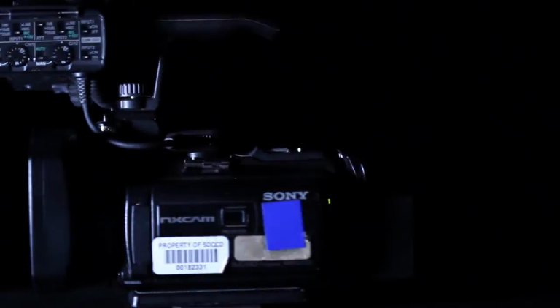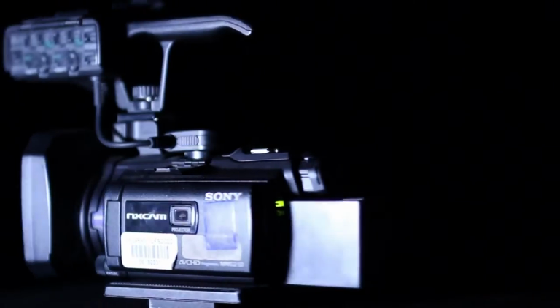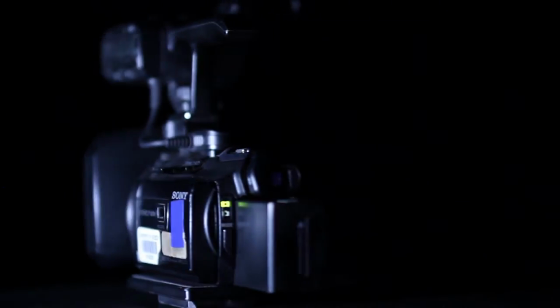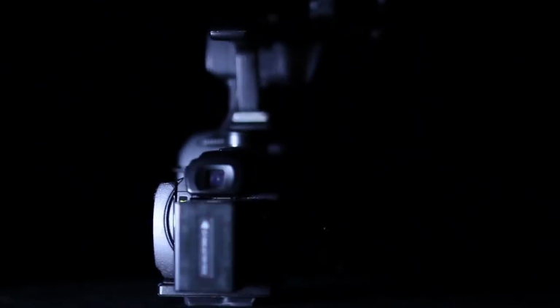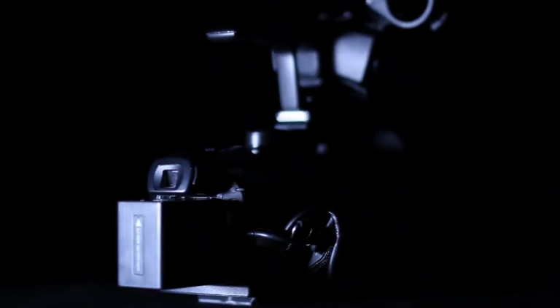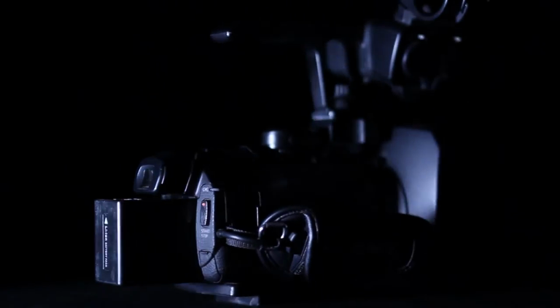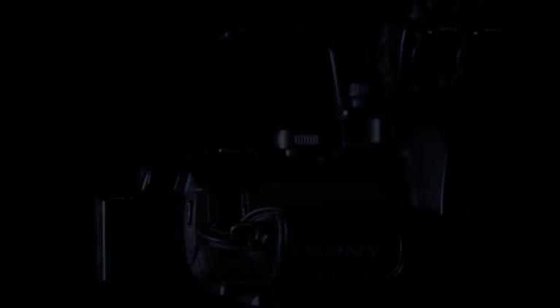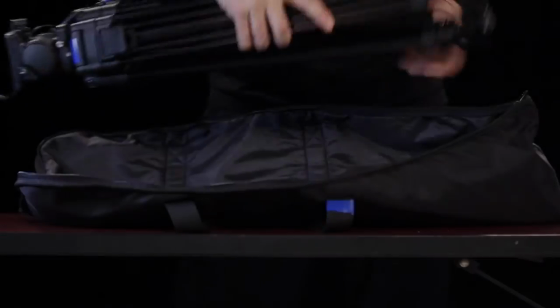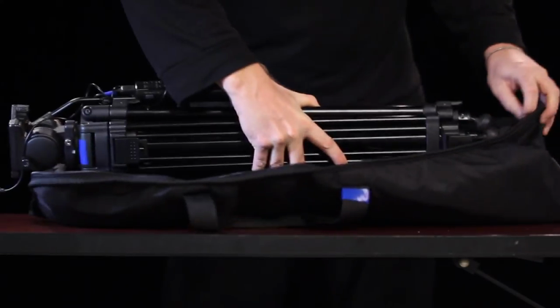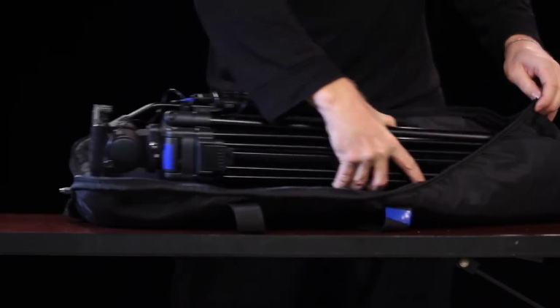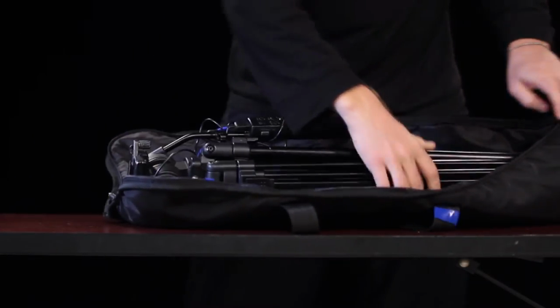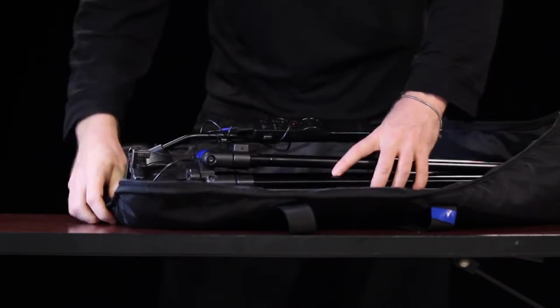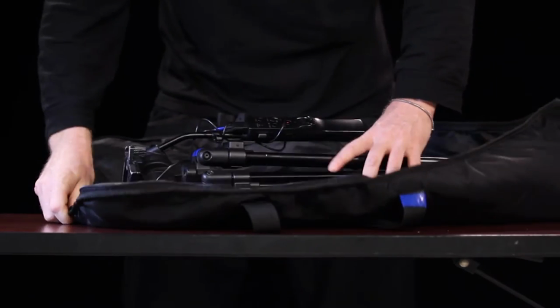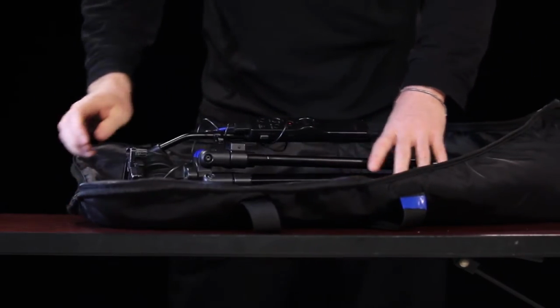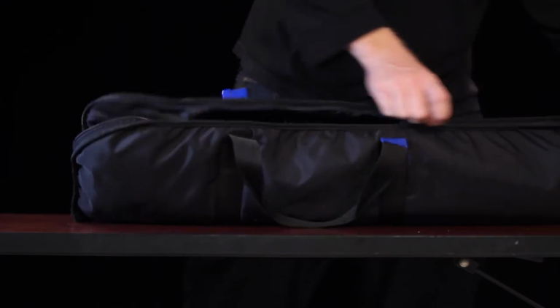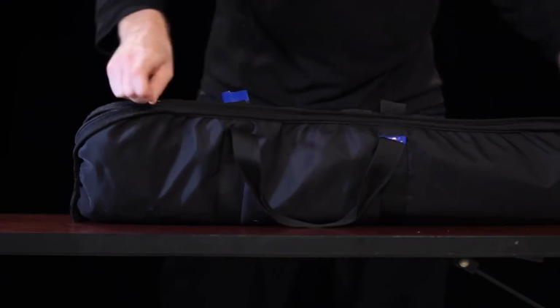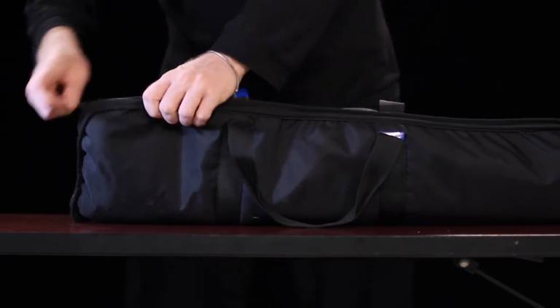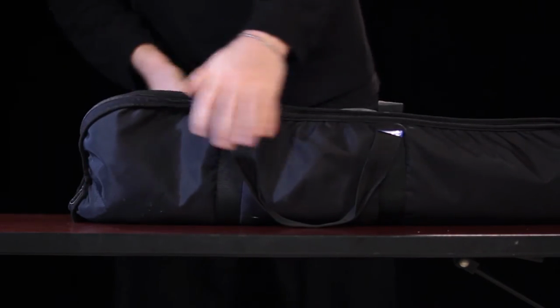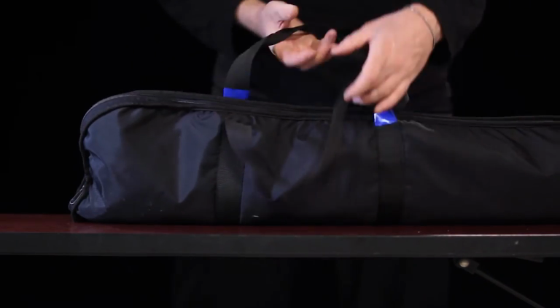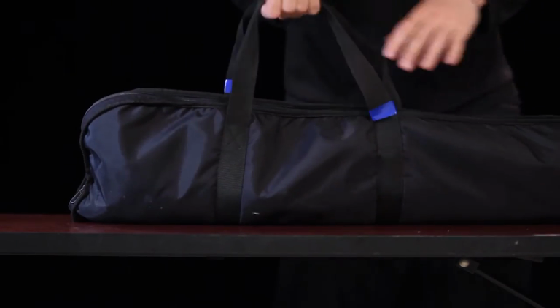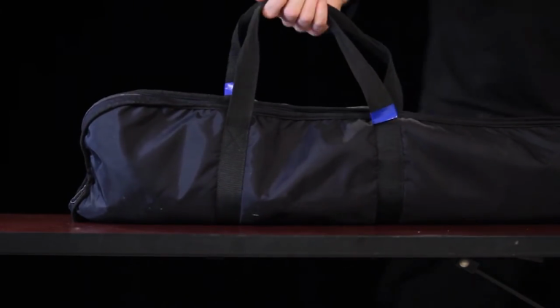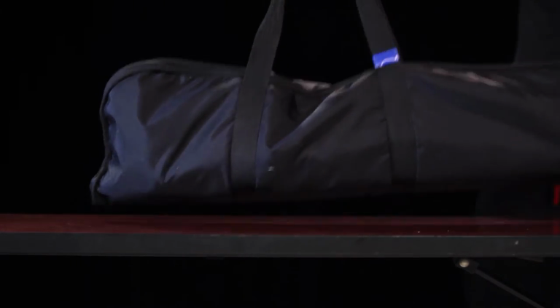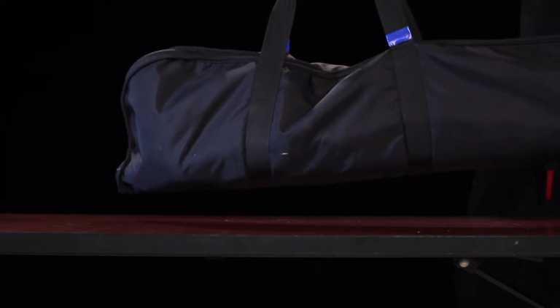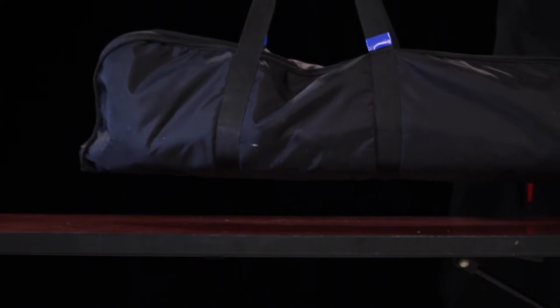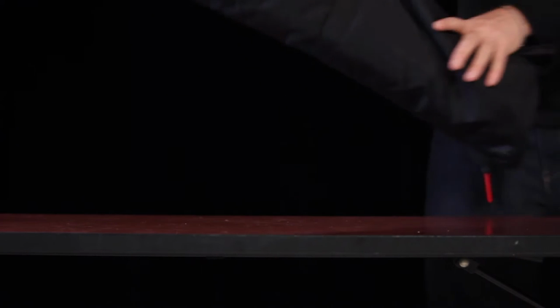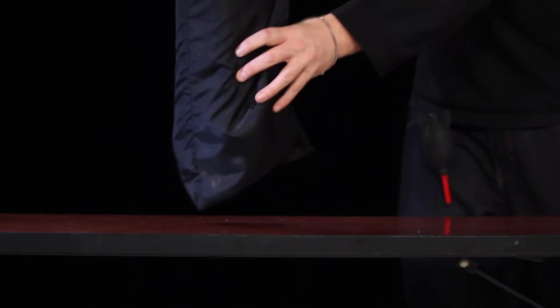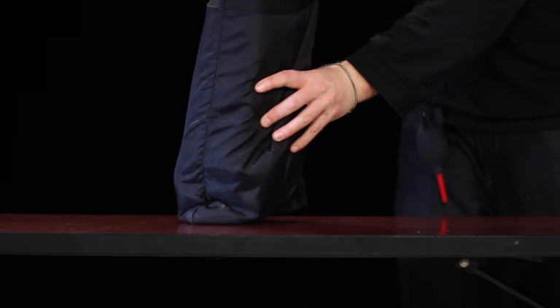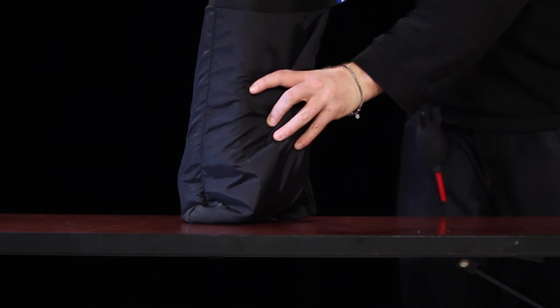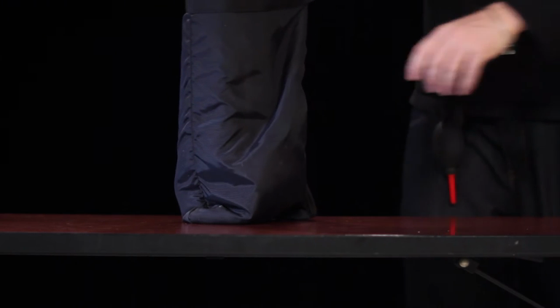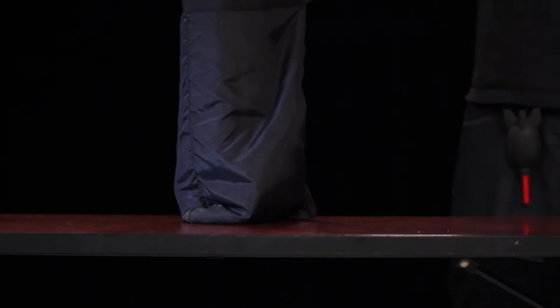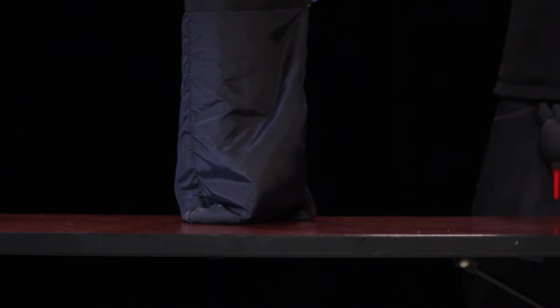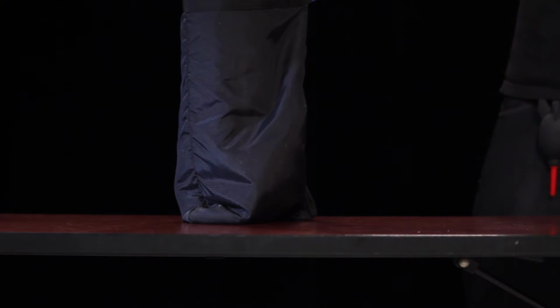Let's get started with the basics. The tripod should always be placed in its bag with the head of the tripod at the same end where the zipper ends up. This way, you can always put the tripod down on its feet when it's in the bag.